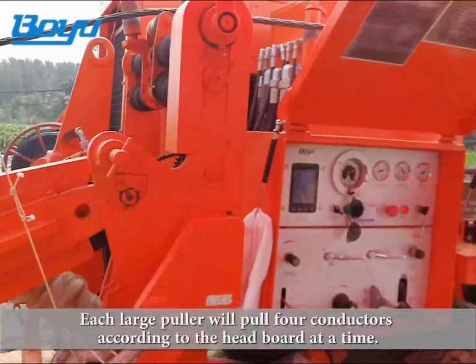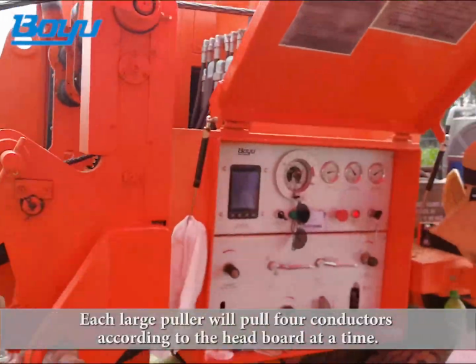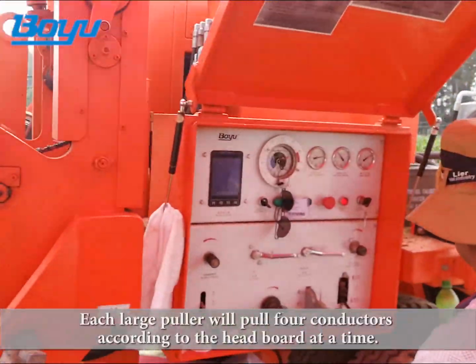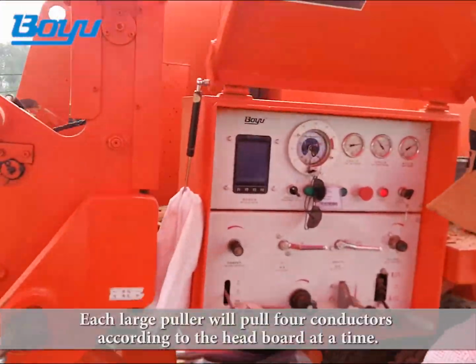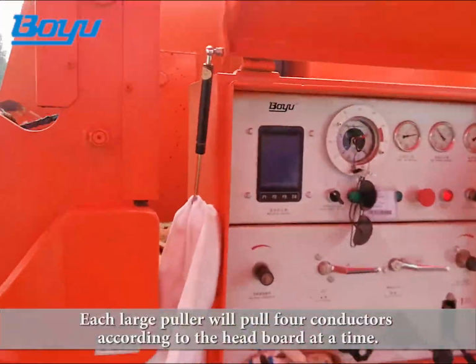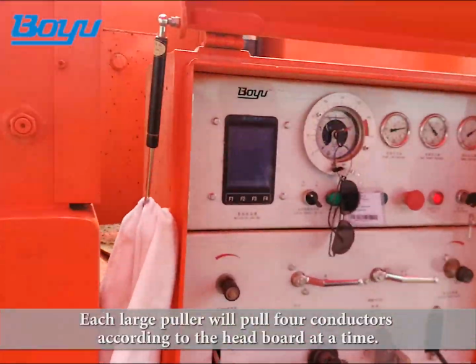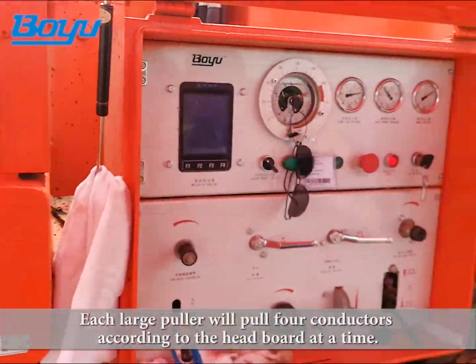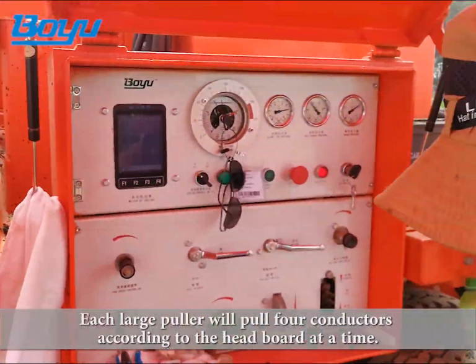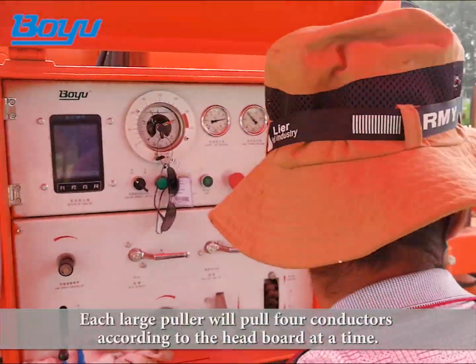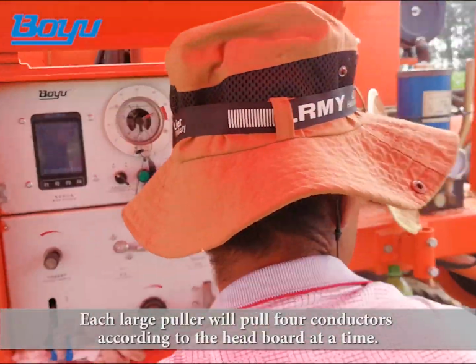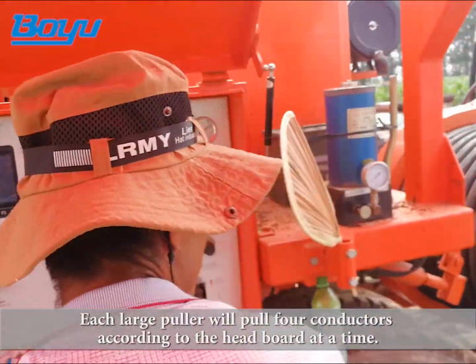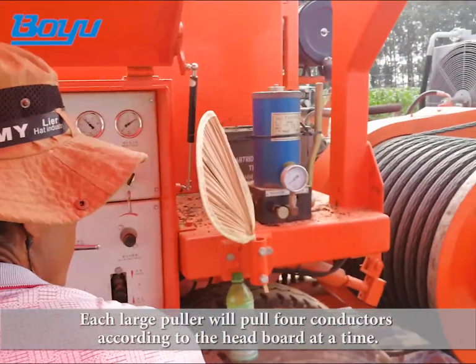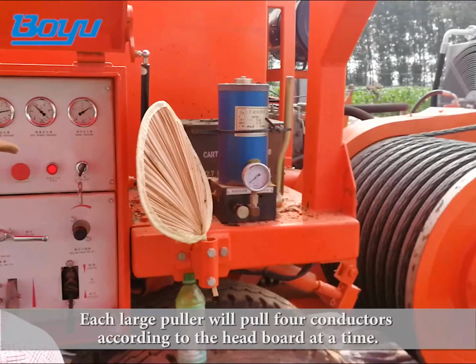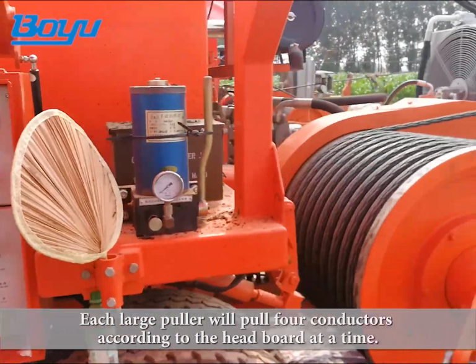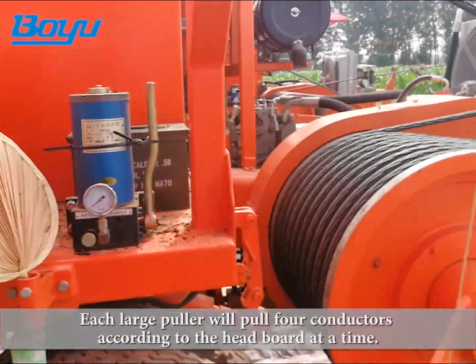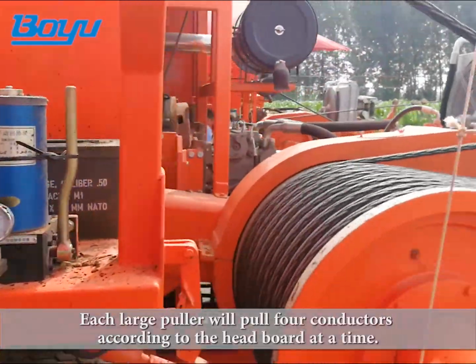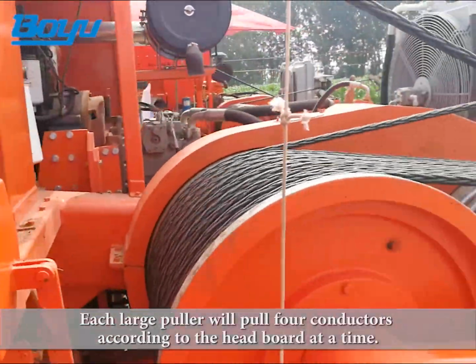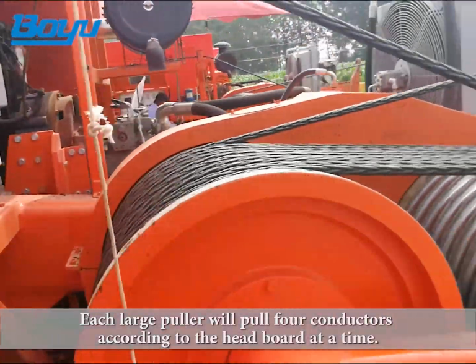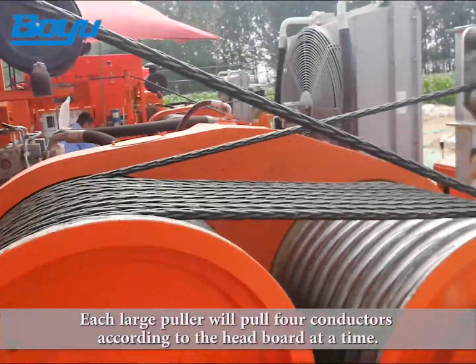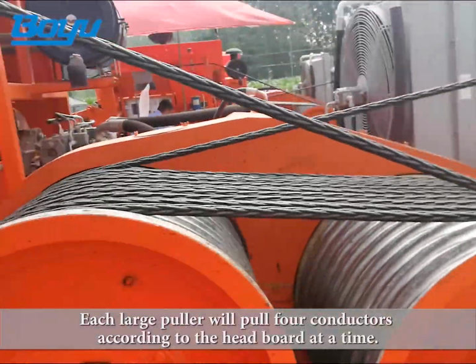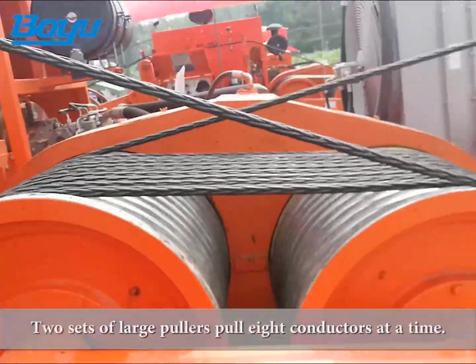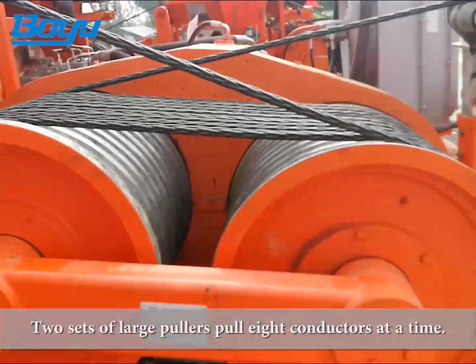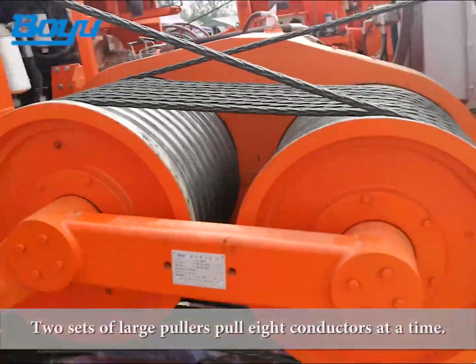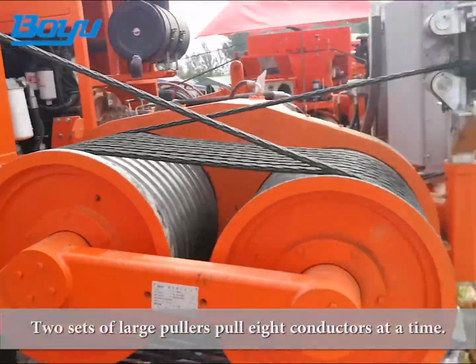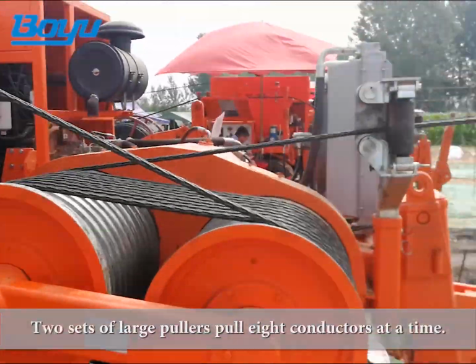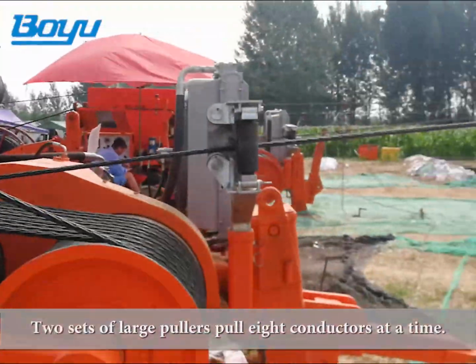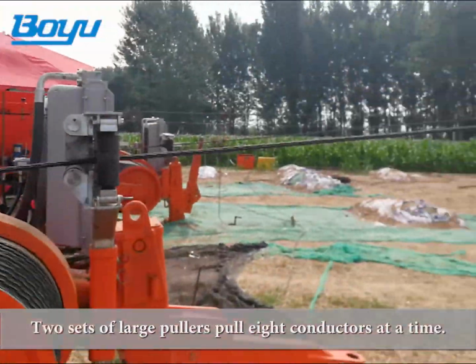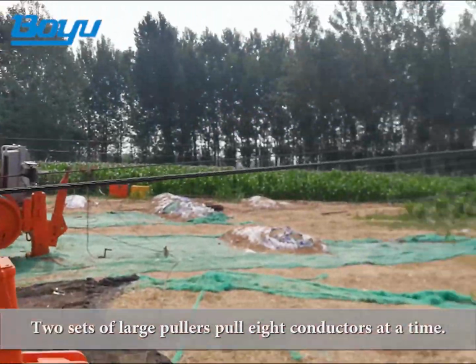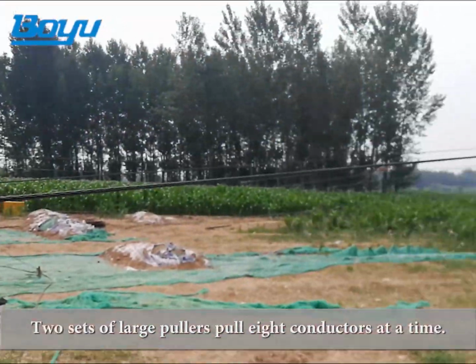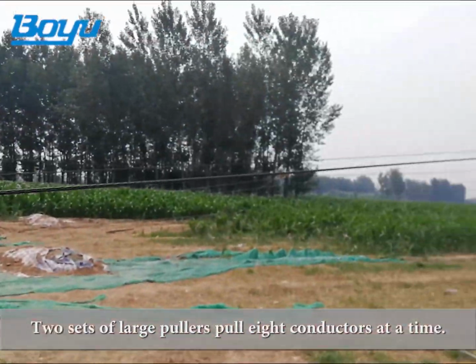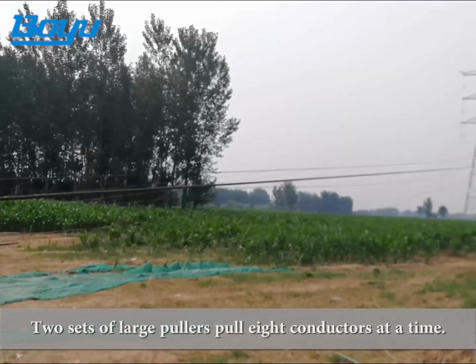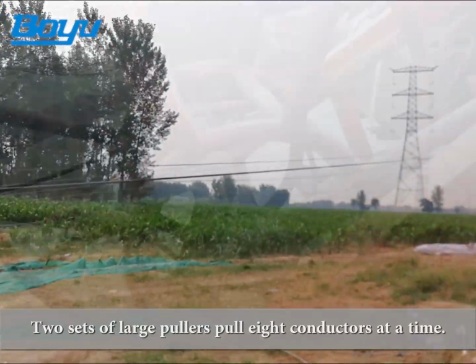Each large puller will pull four conductors according to the head board at a time. Two sets of large pullers pull eight conductors at a time.